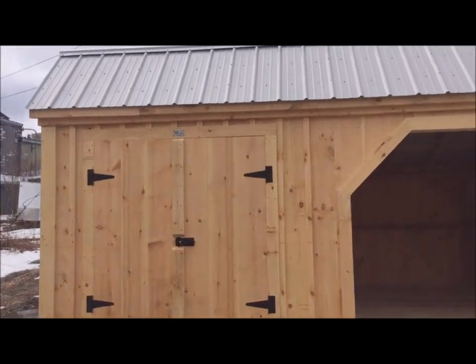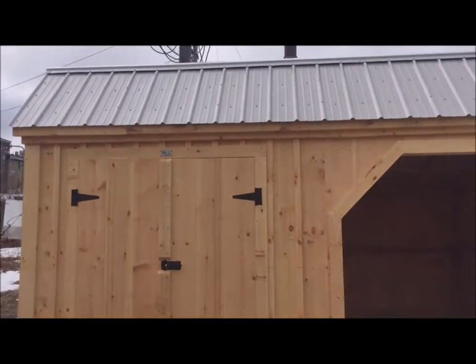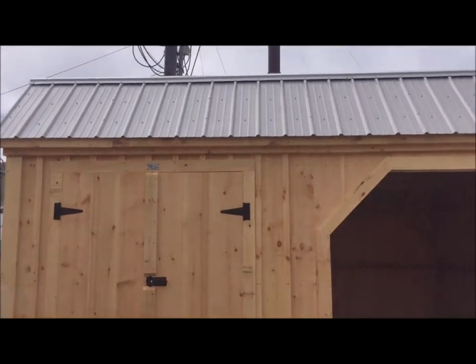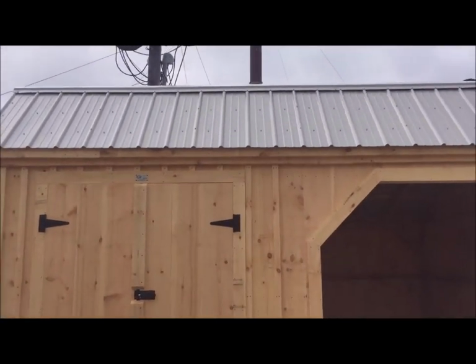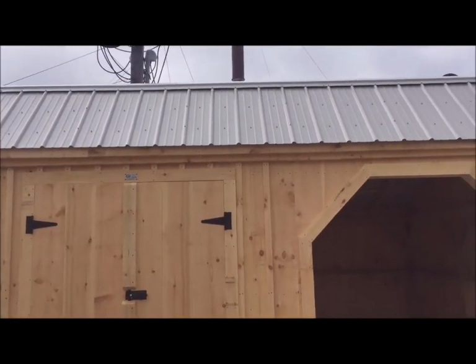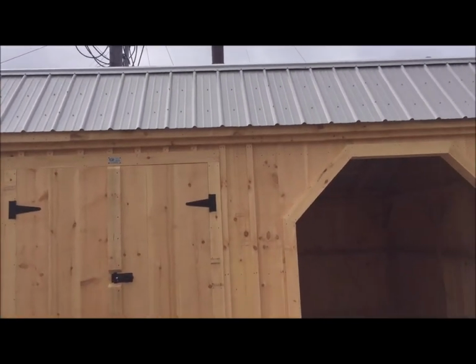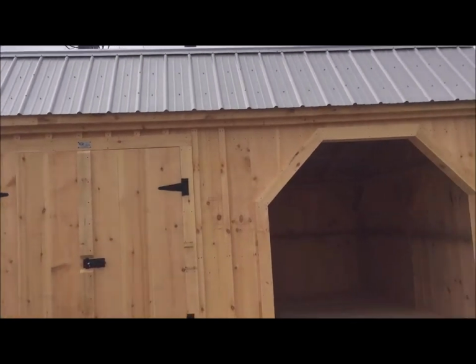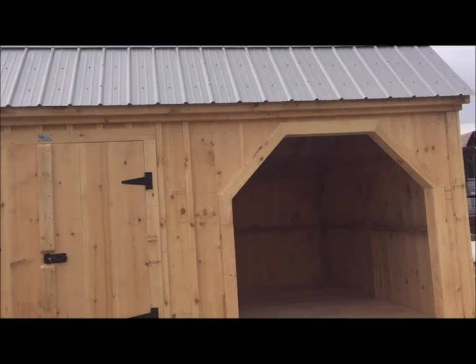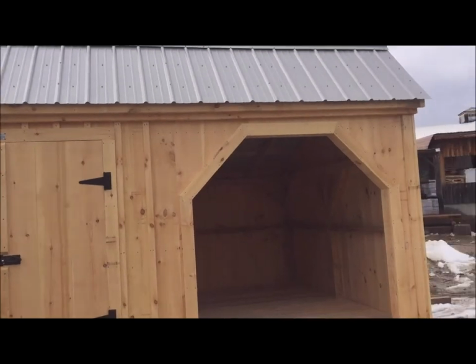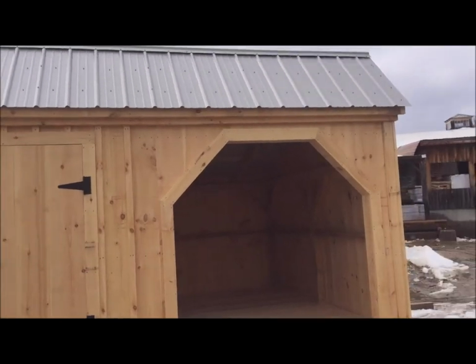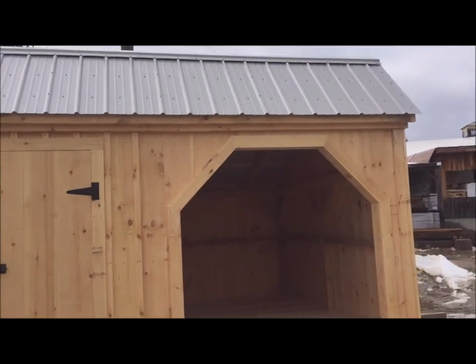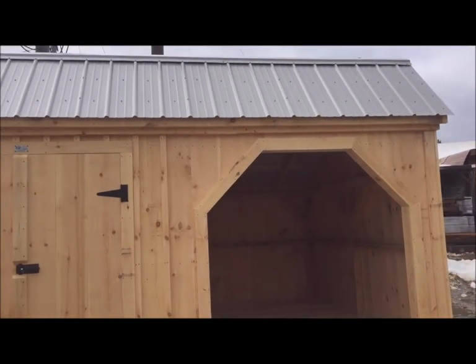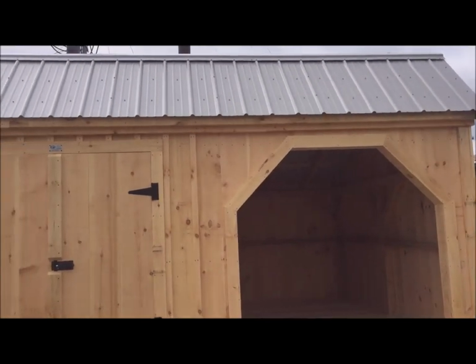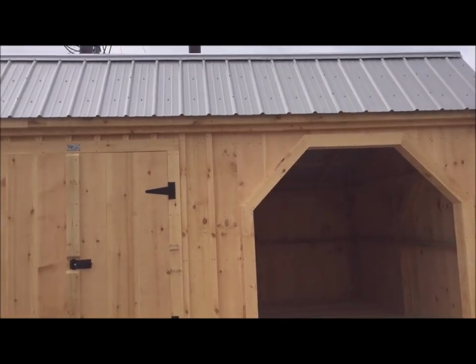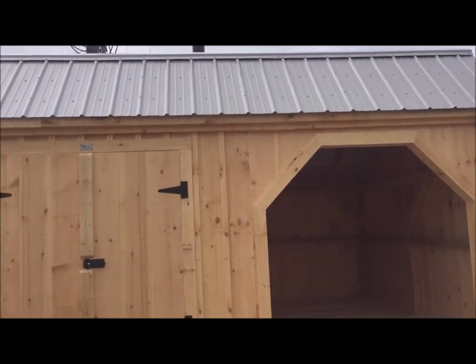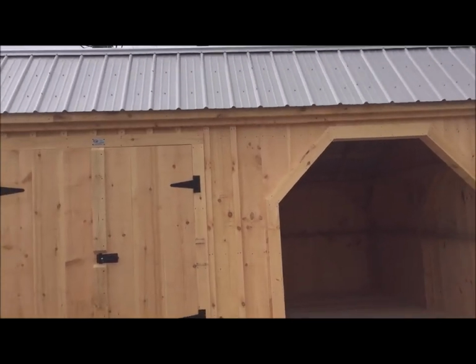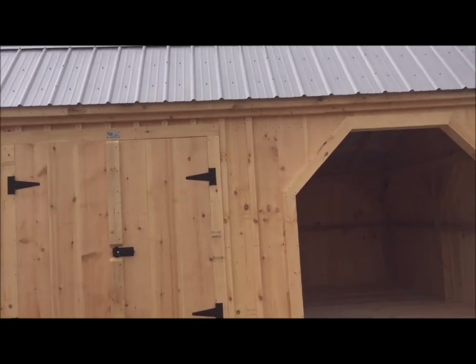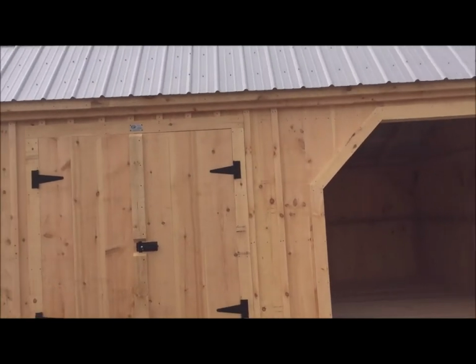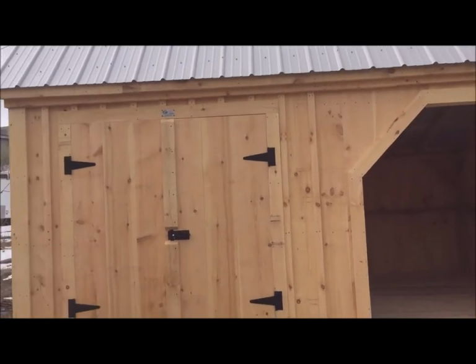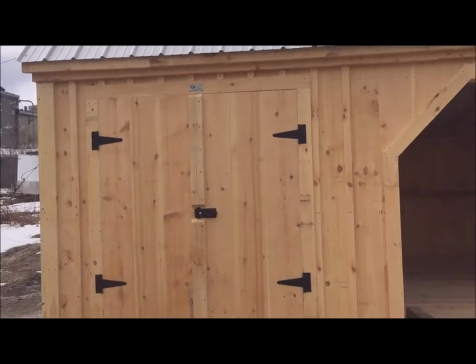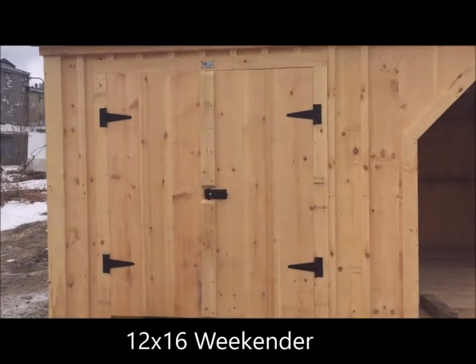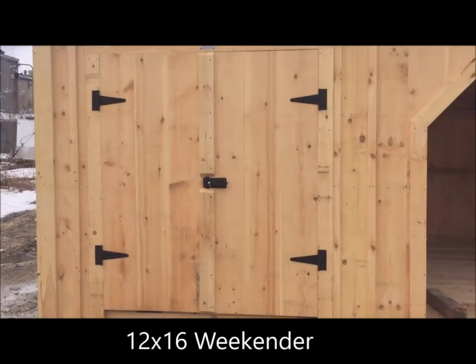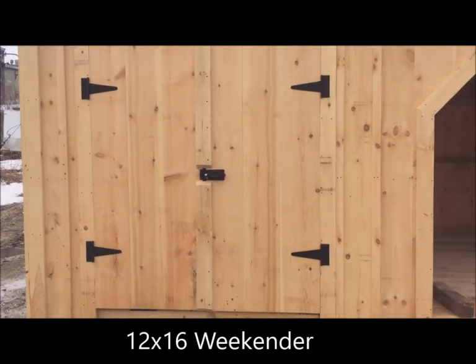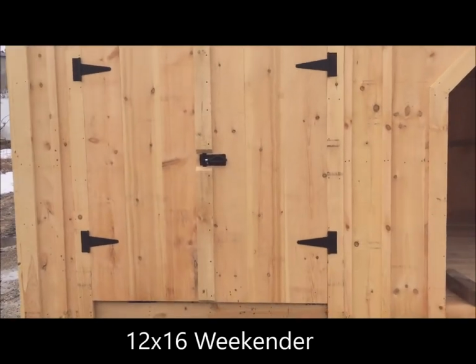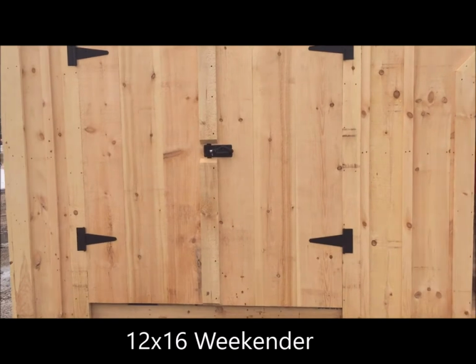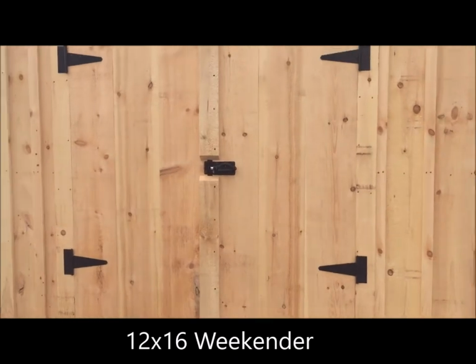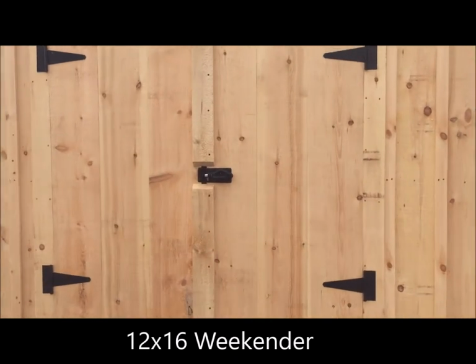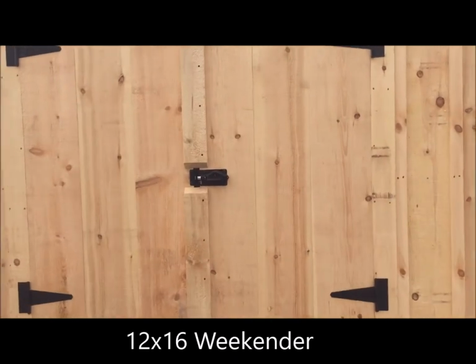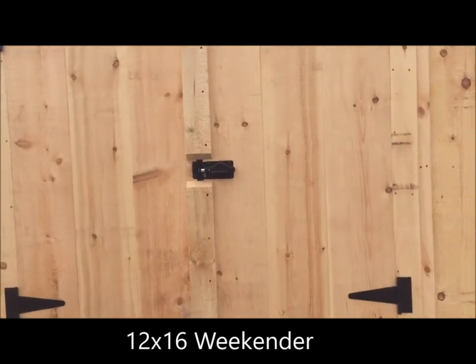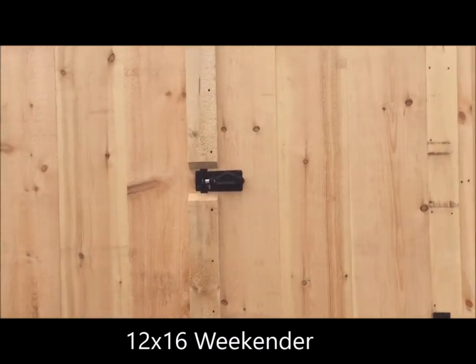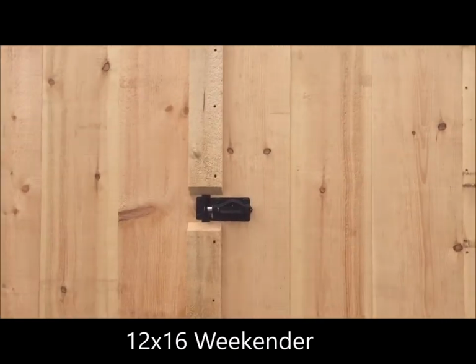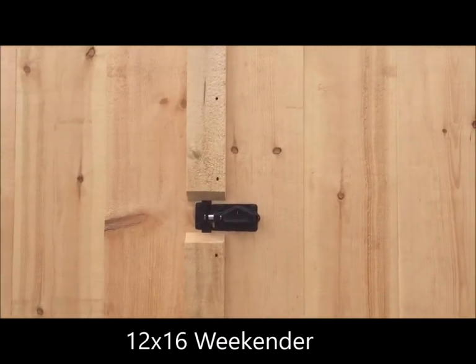This one has what looks like a clay roof color. It comes standard with evergreen, but for $50 you can change the color.